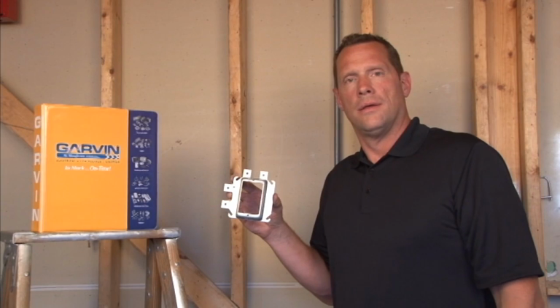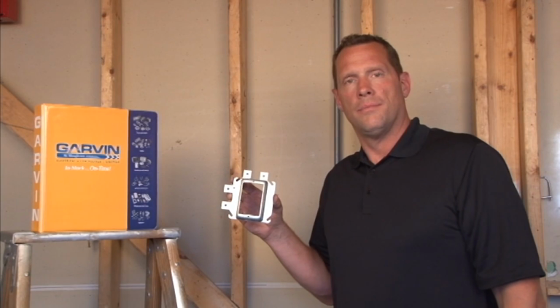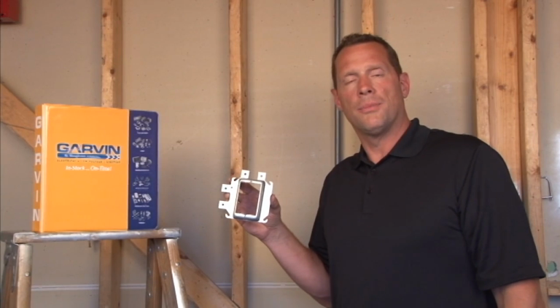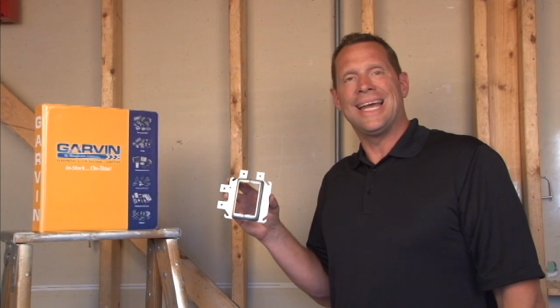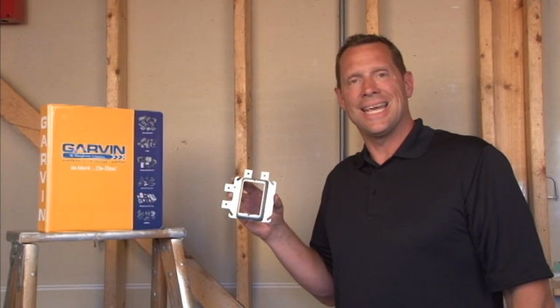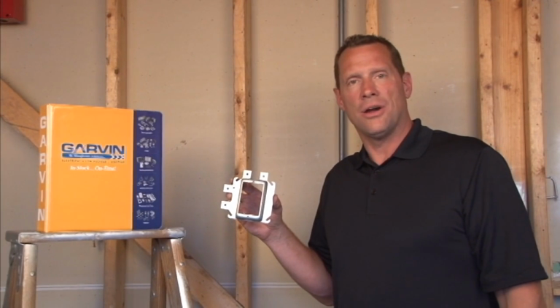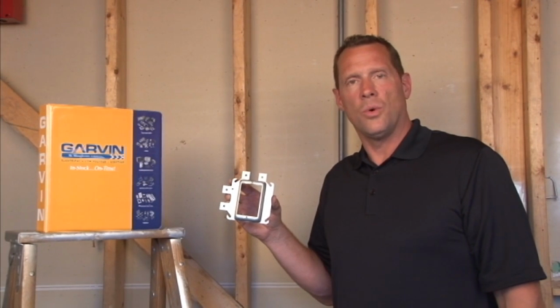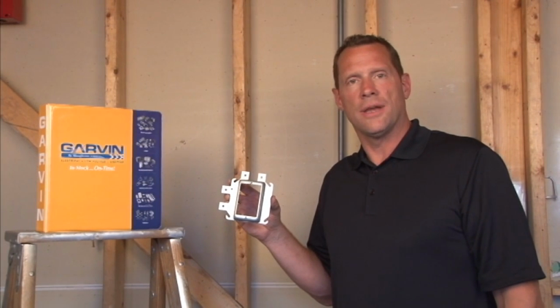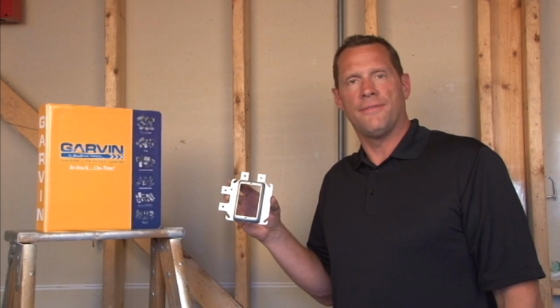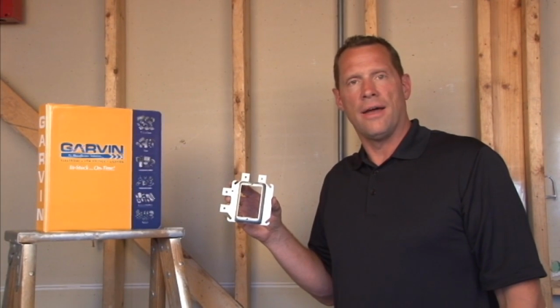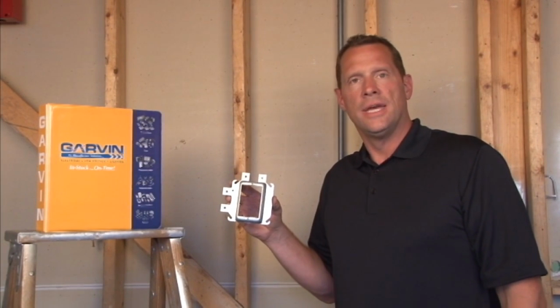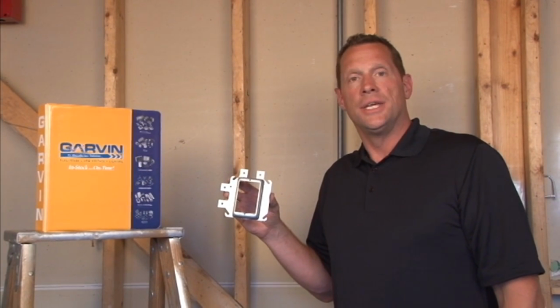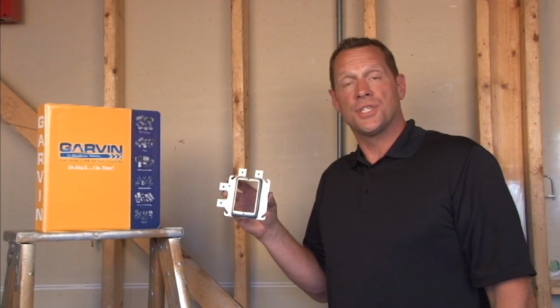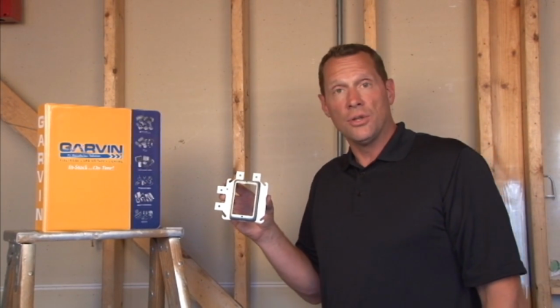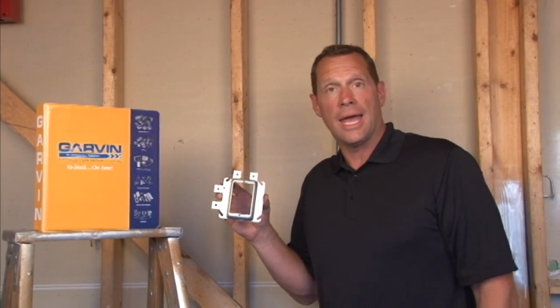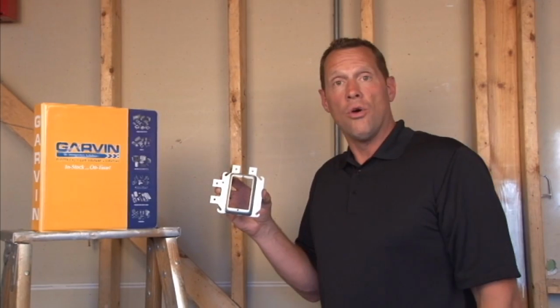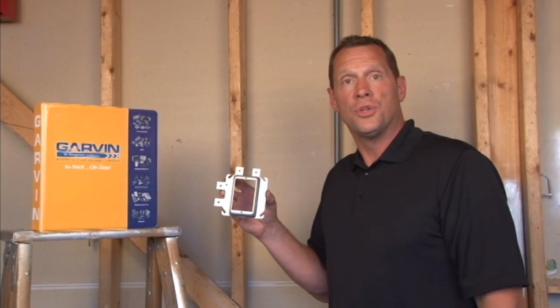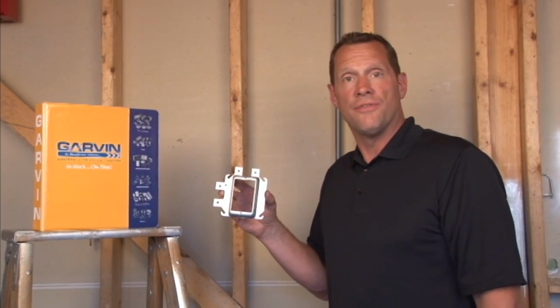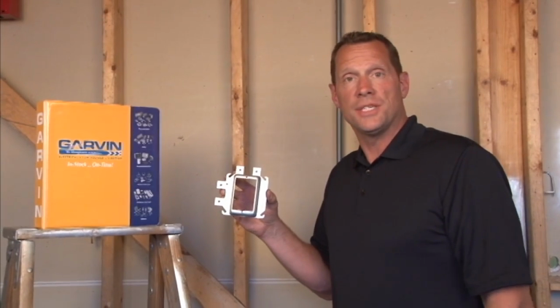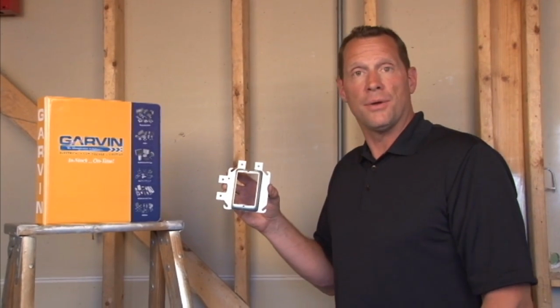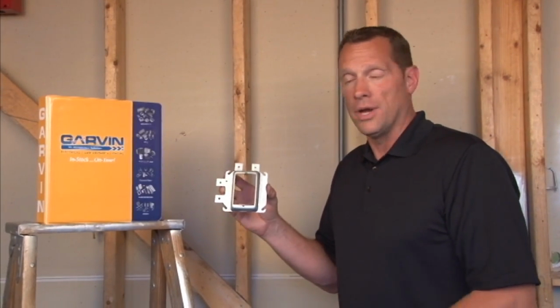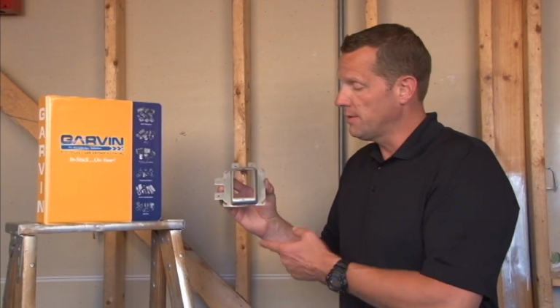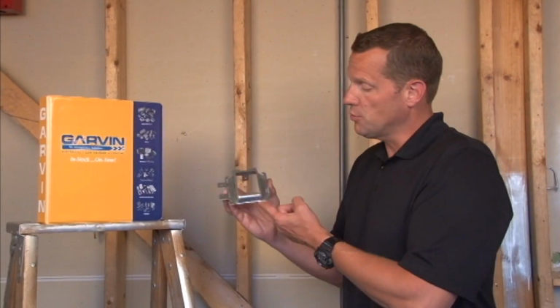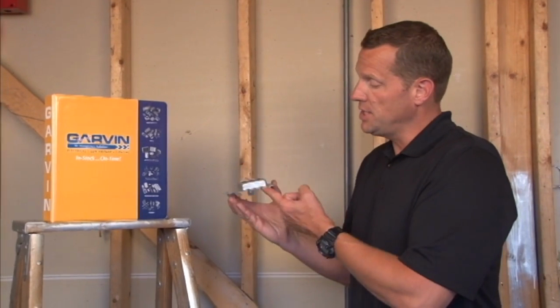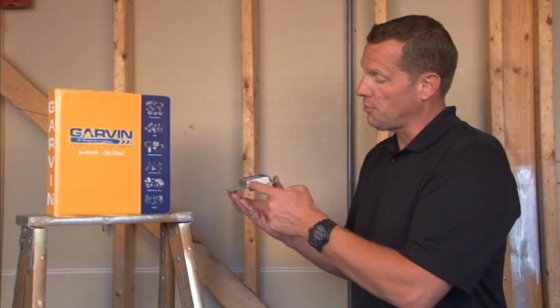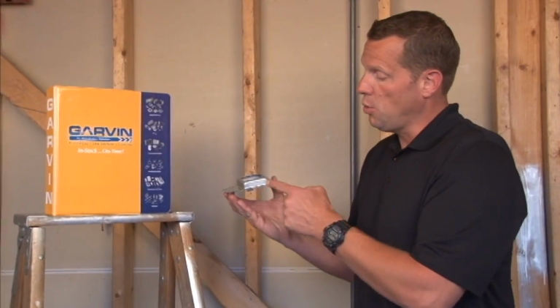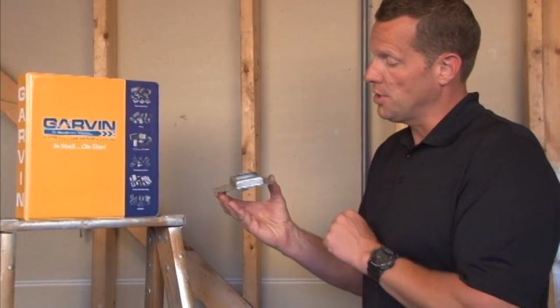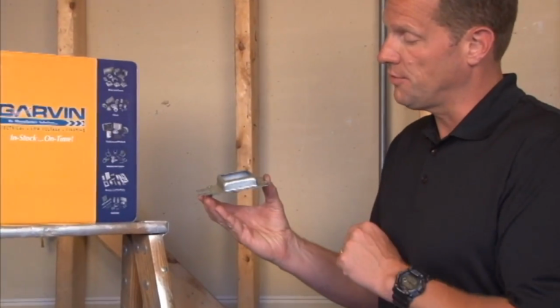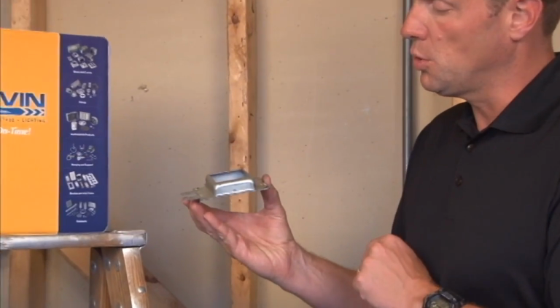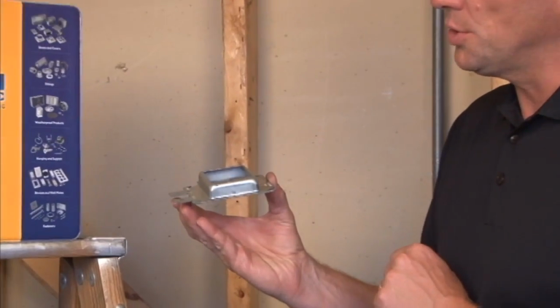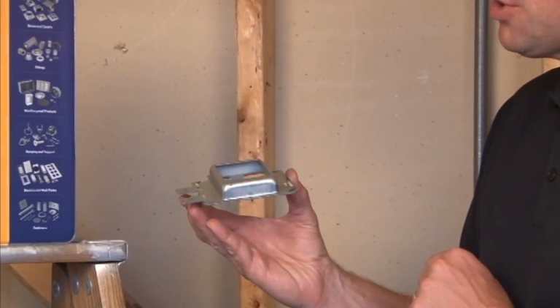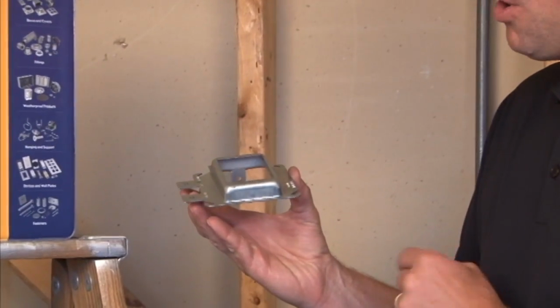Part number SLR-175 is a single gang low voltage device mounting ring that is raised 3/4 inch for 3/4 inch drywall.